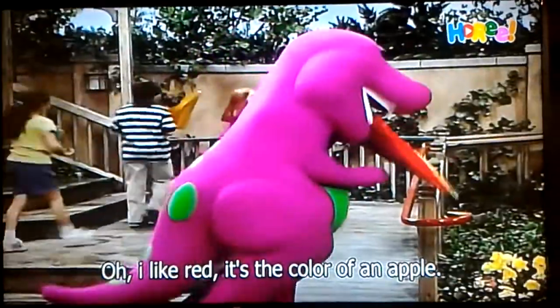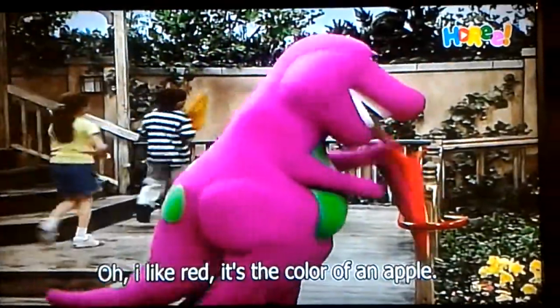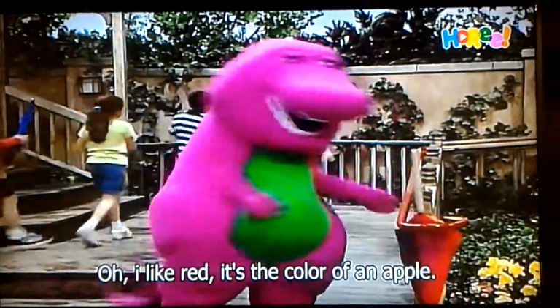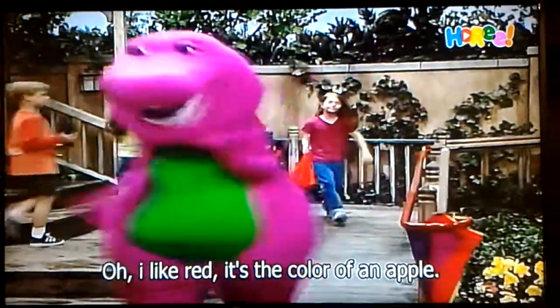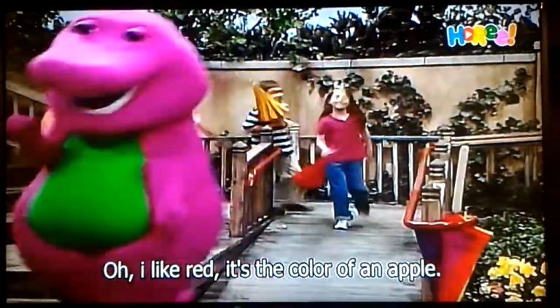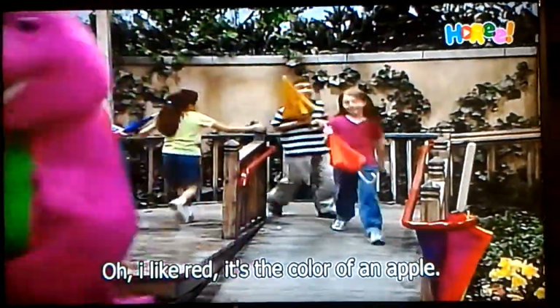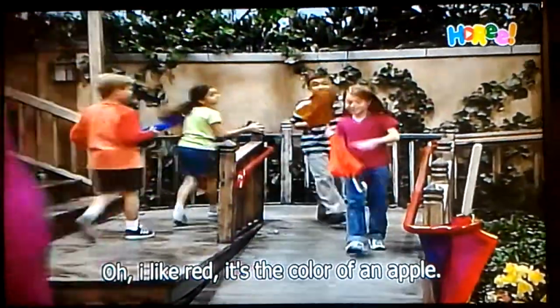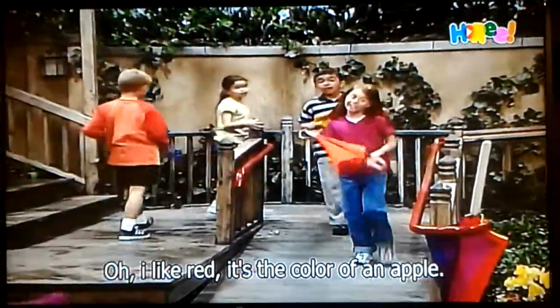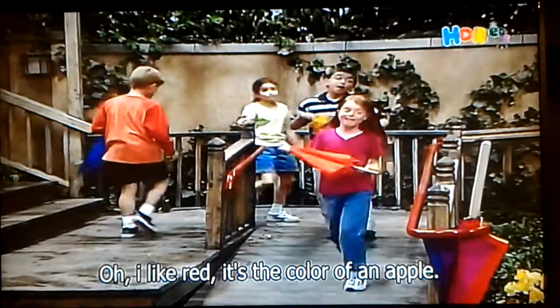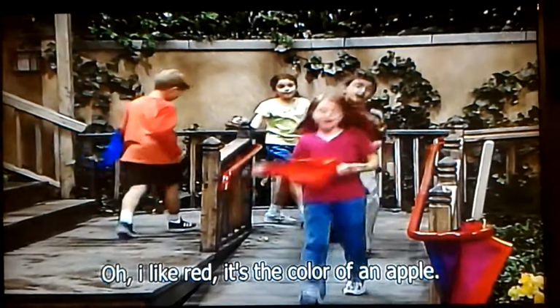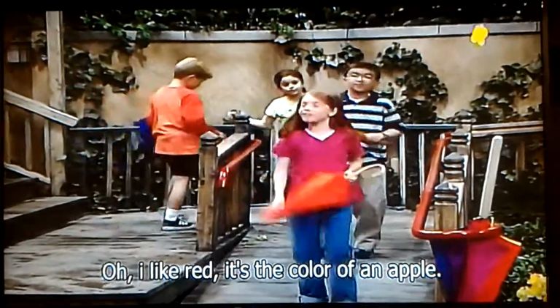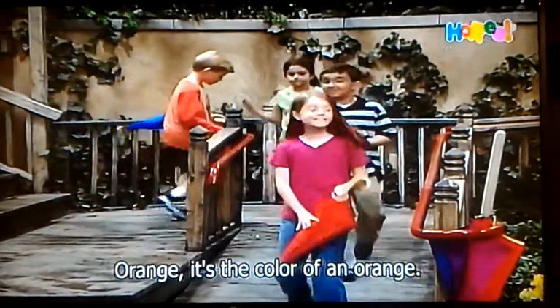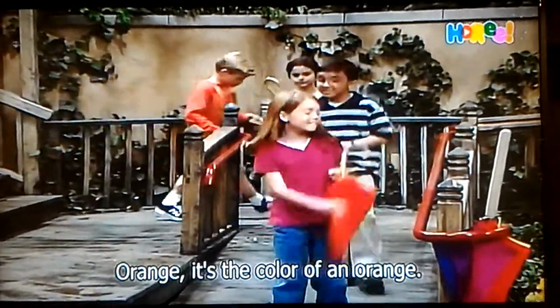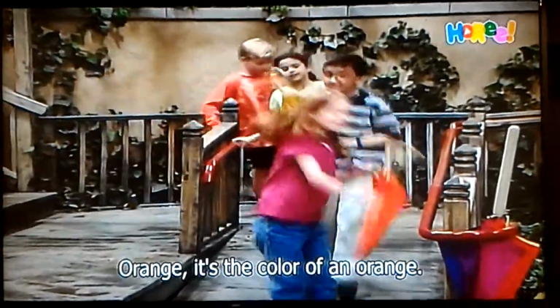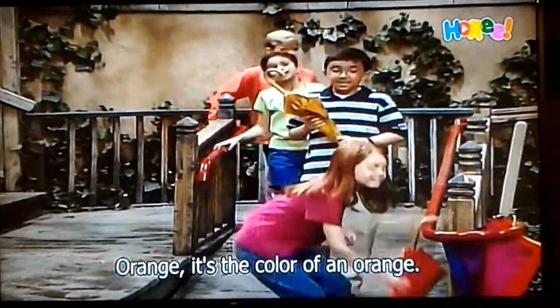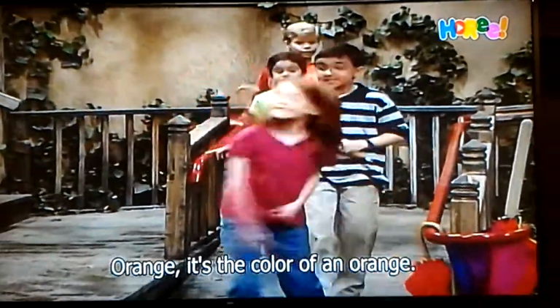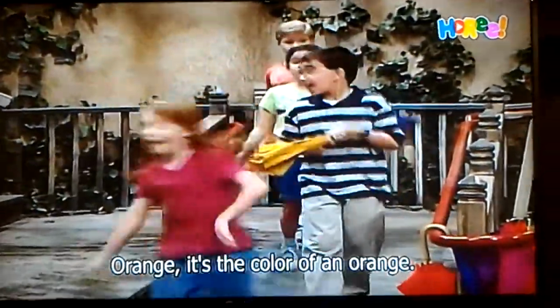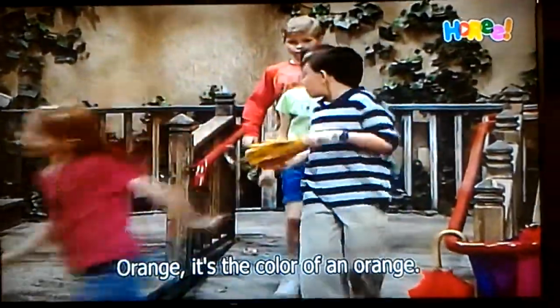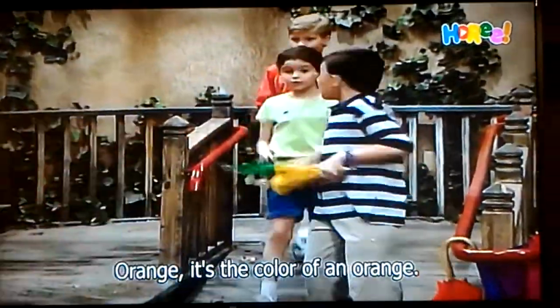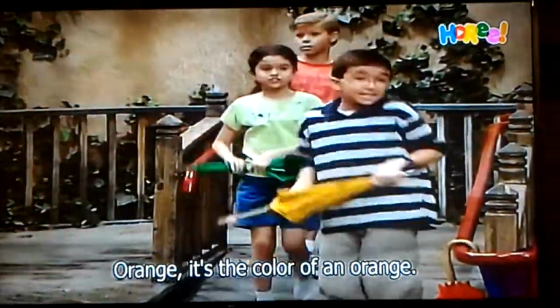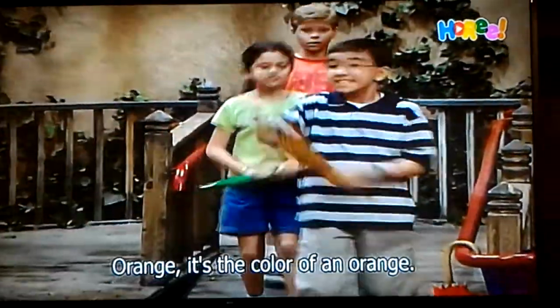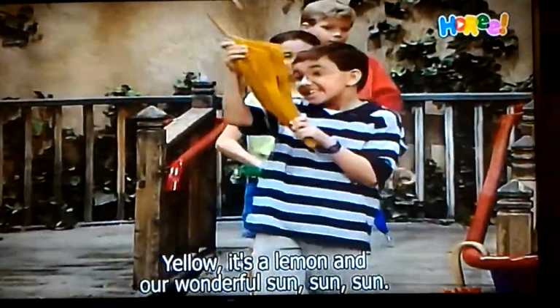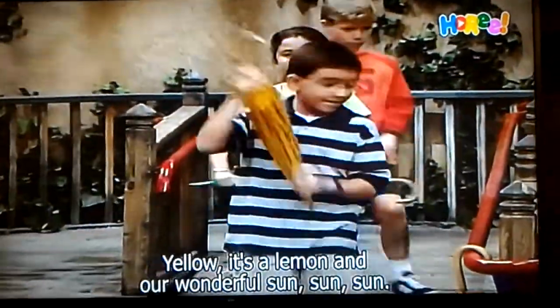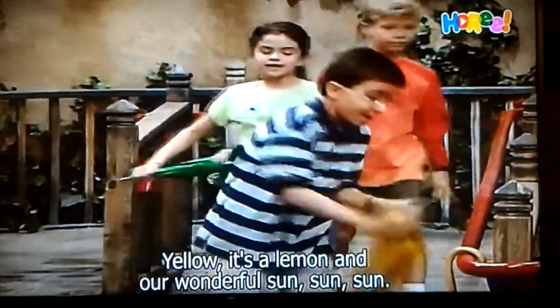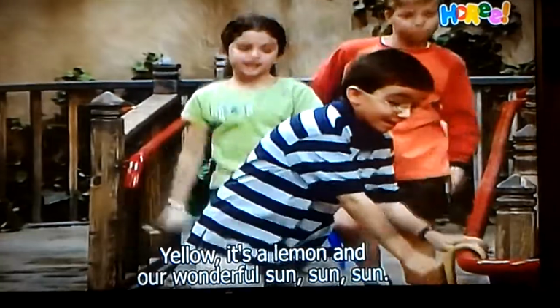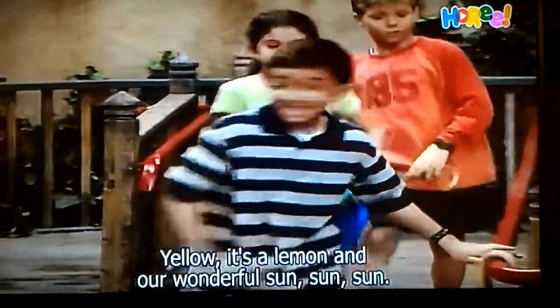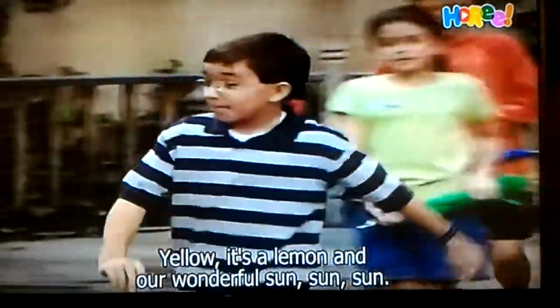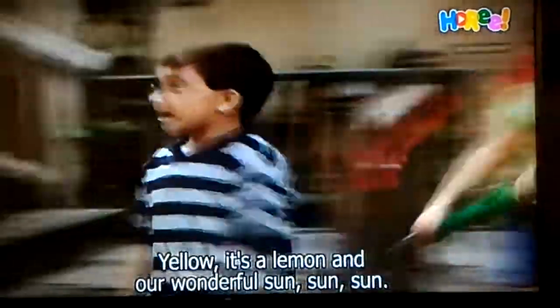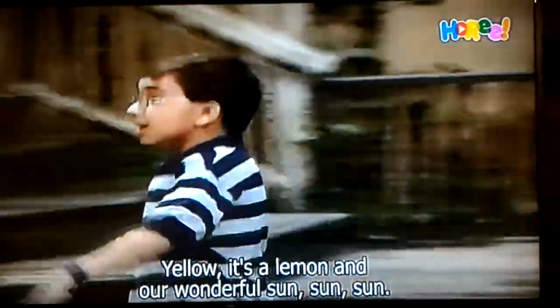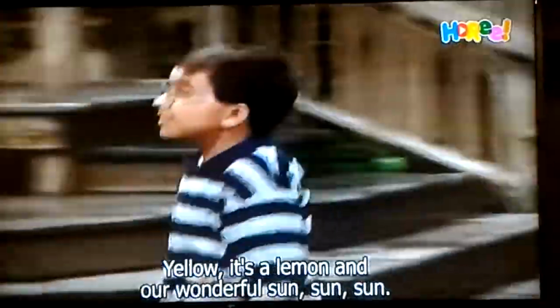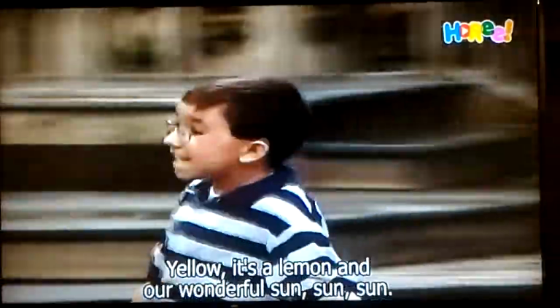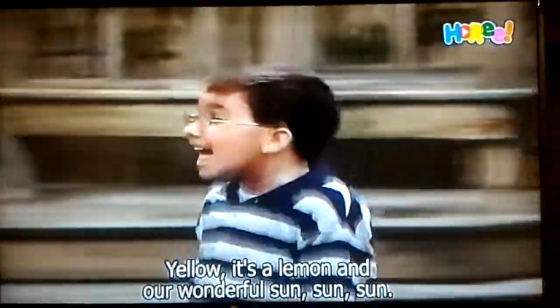I like red. It's the color of an apple. Orange. It's the color of an orange. Yellow. It's a lemon and a wonderful sun.